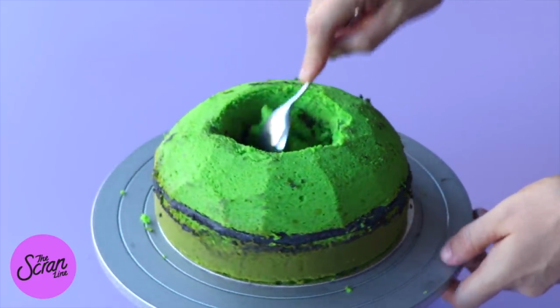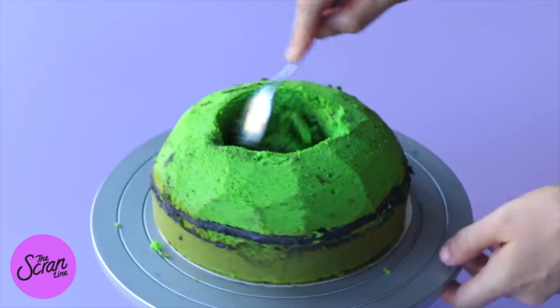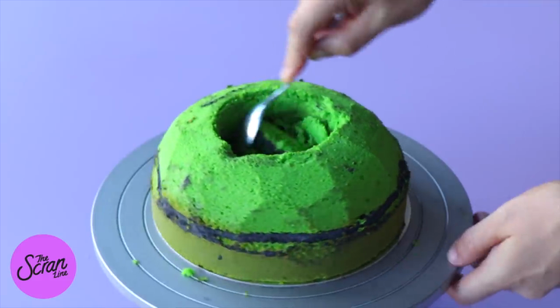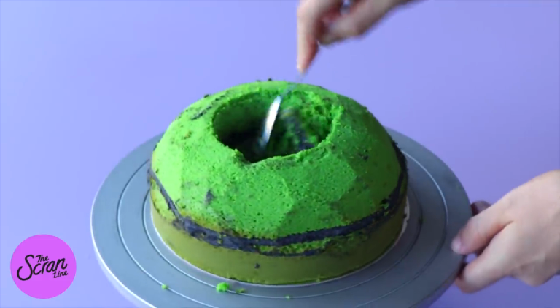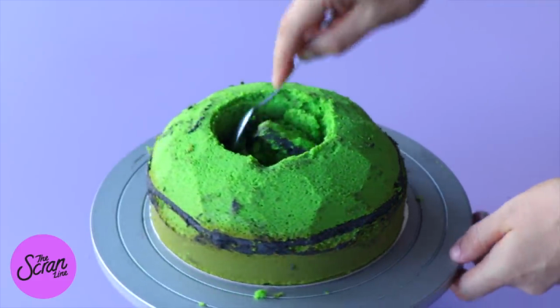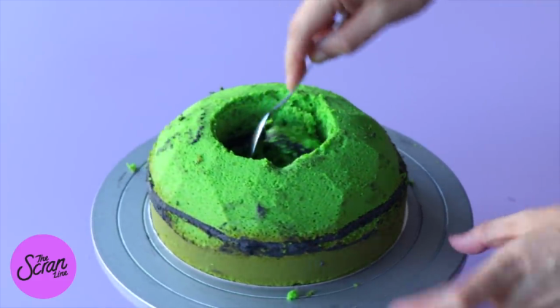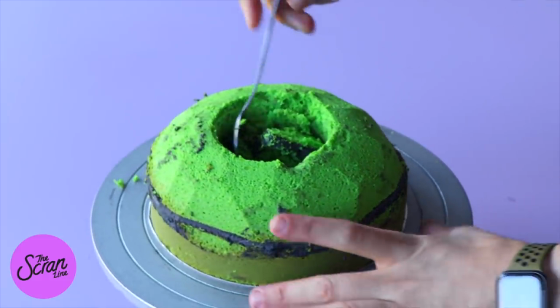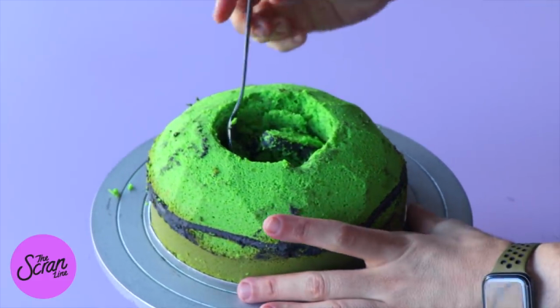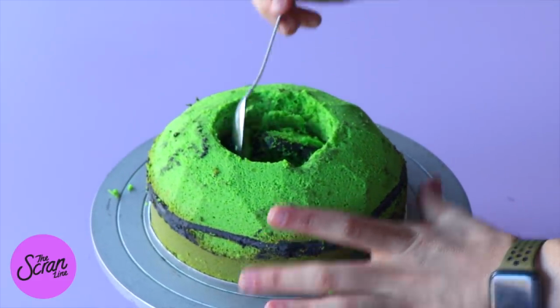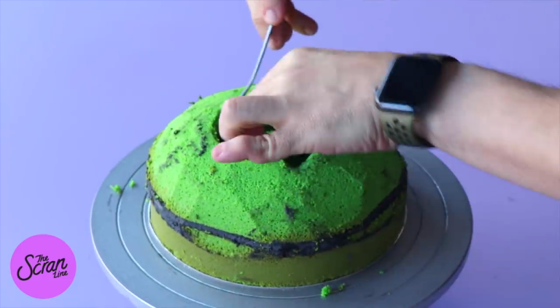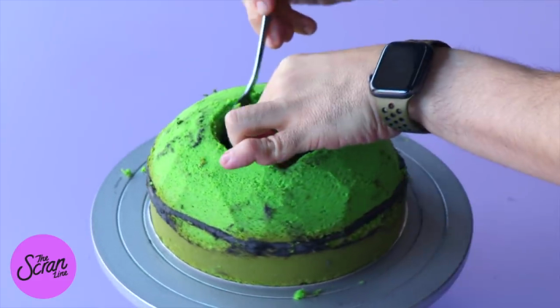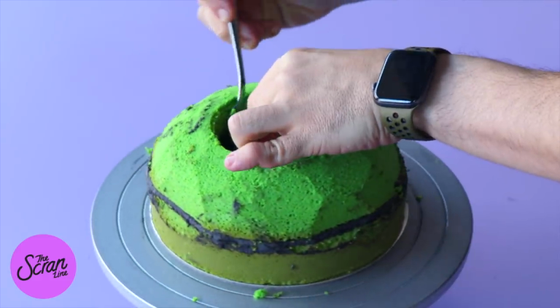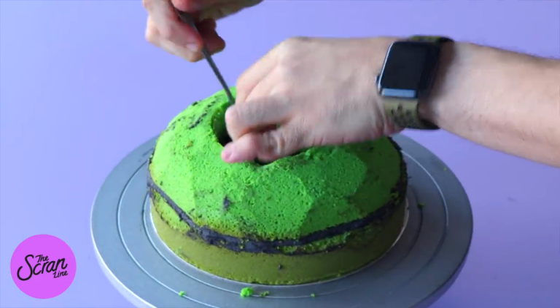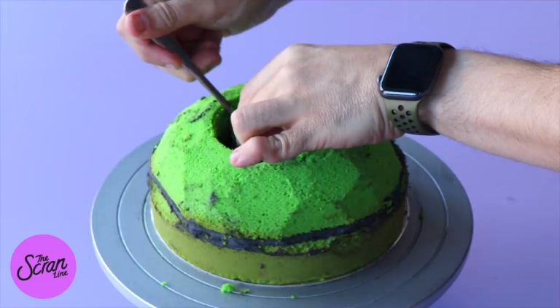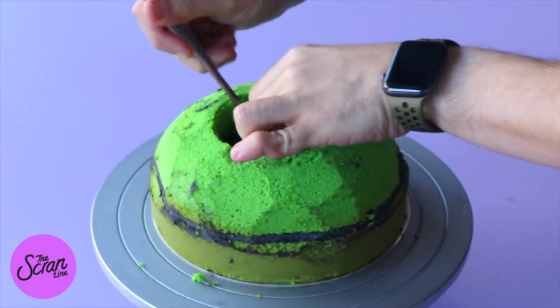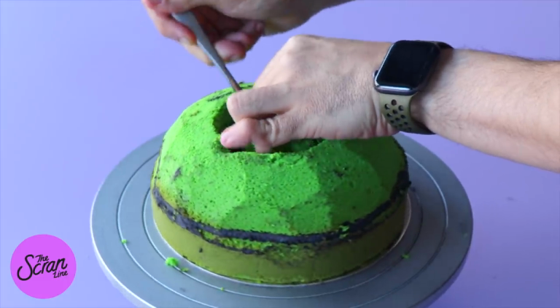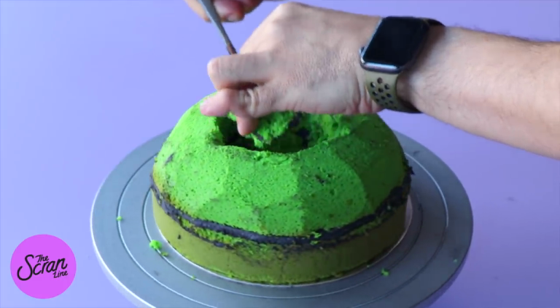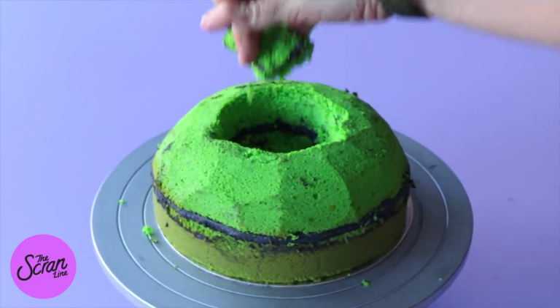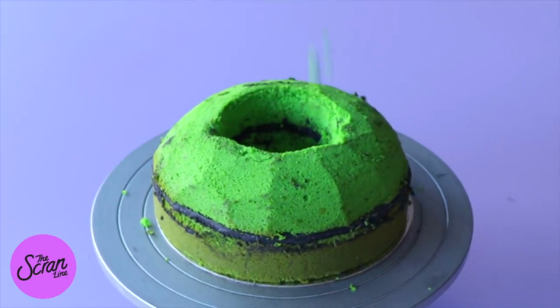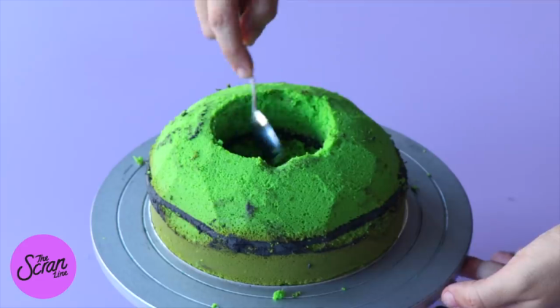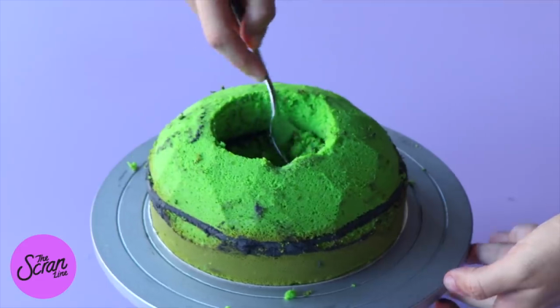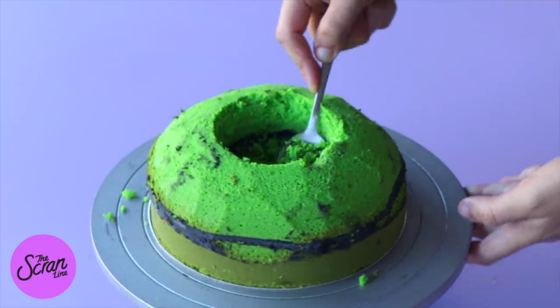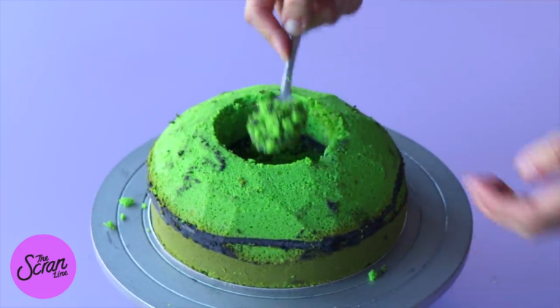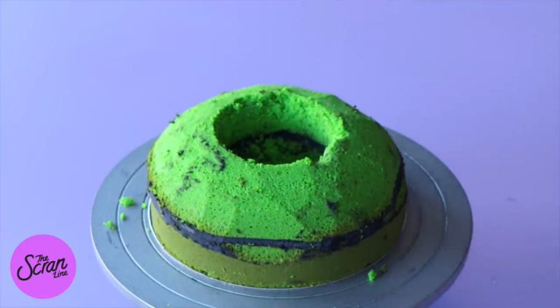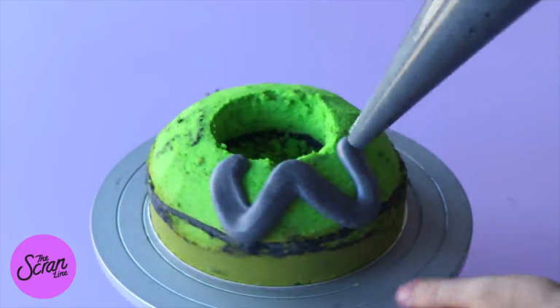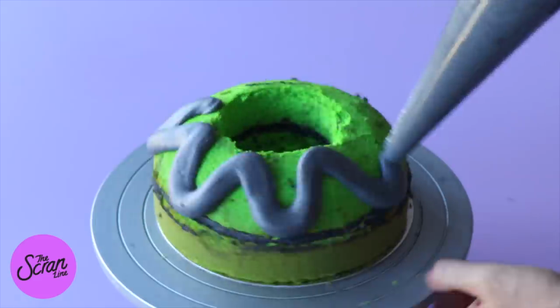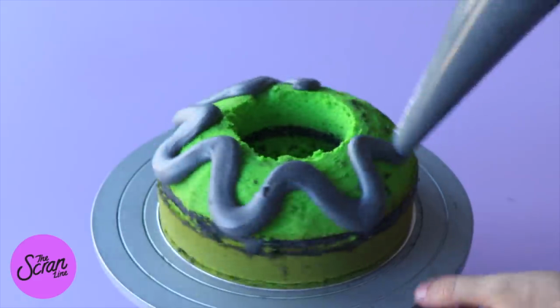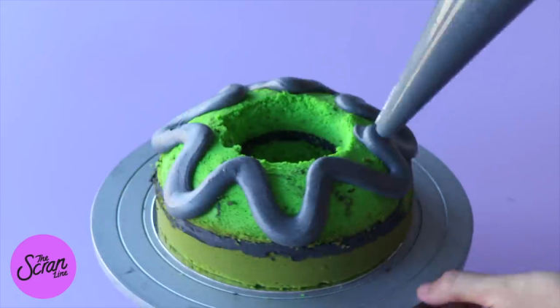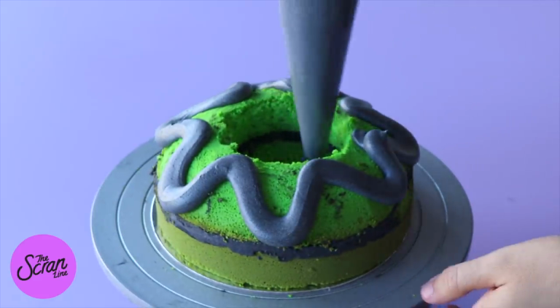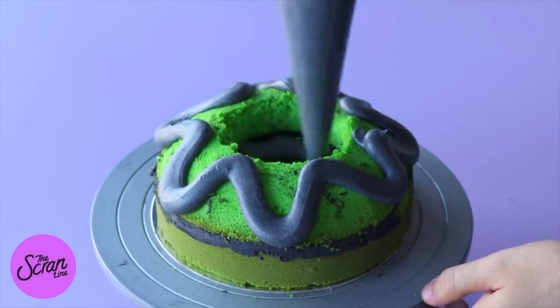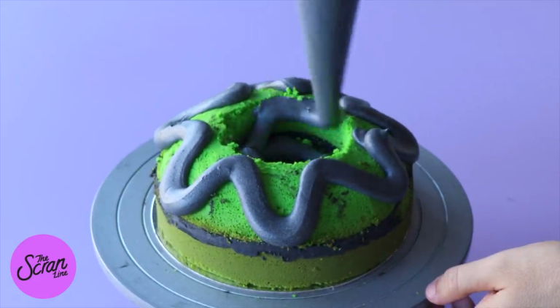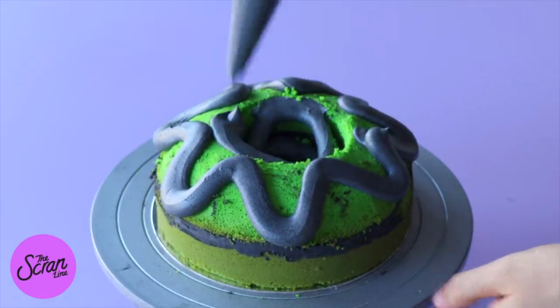The reason we're making a hole in the top of this cake is because this is where our dry ice is going to sit, so we can get that nice smoky bubbling cauldron effect.